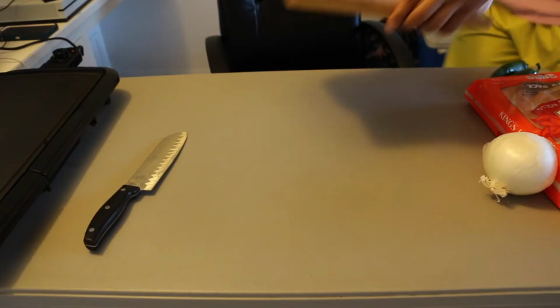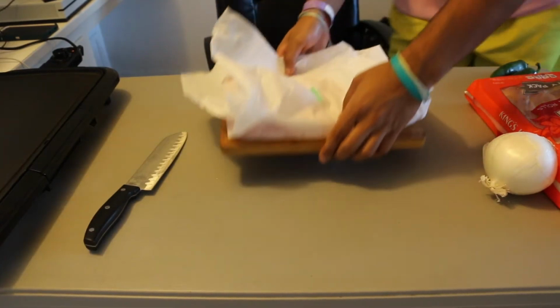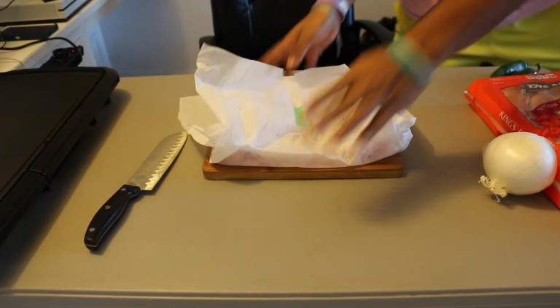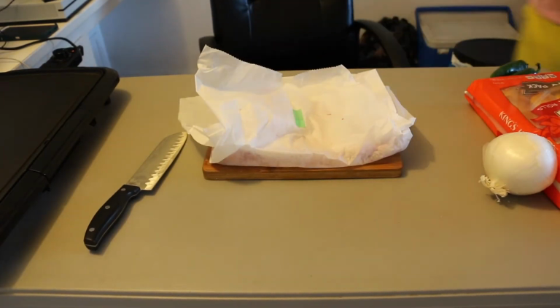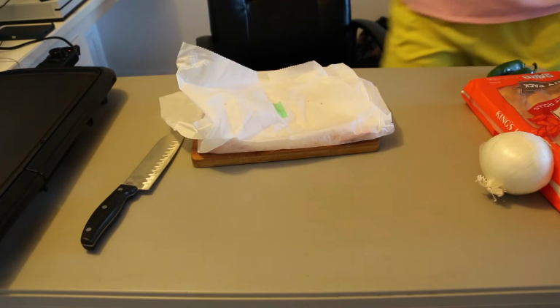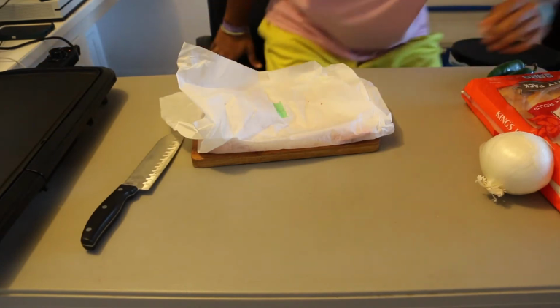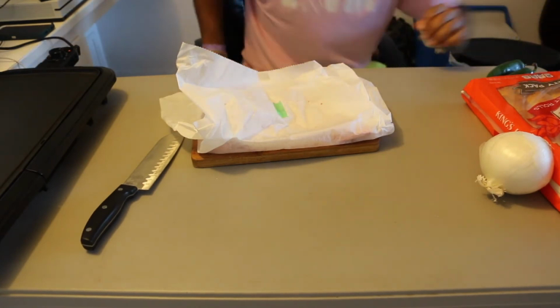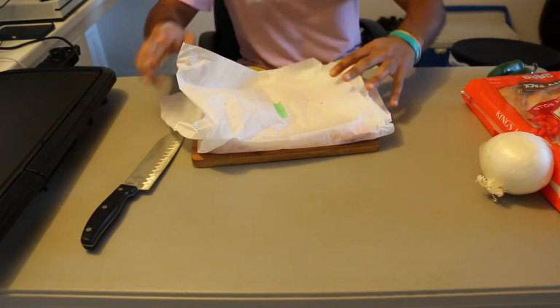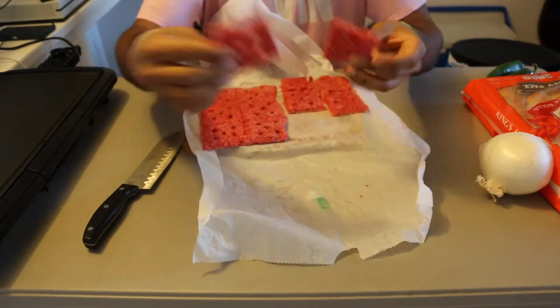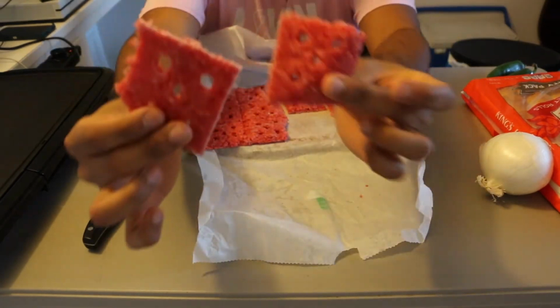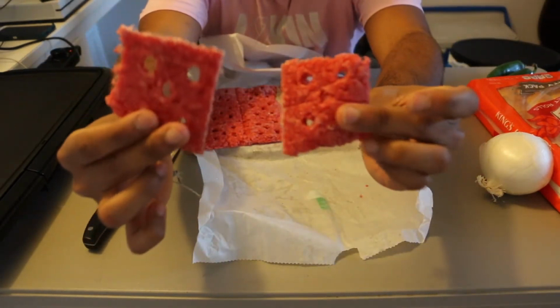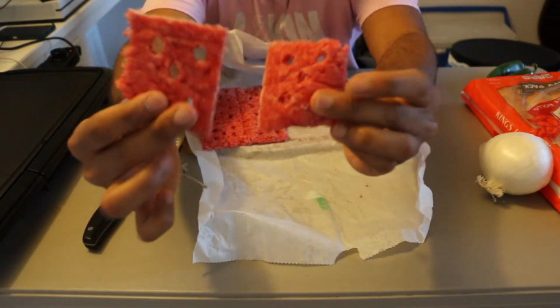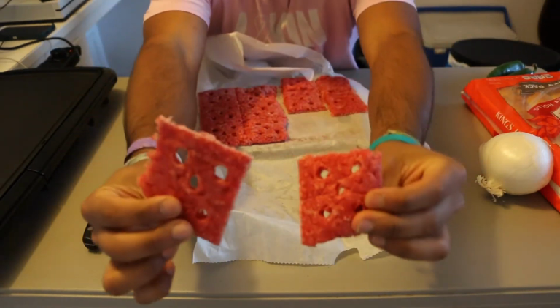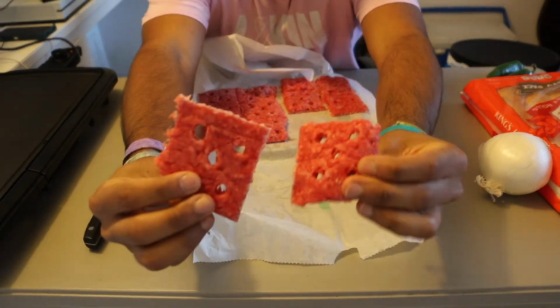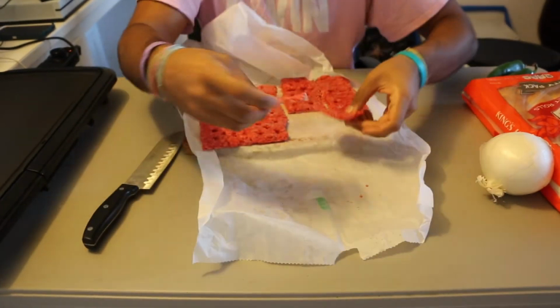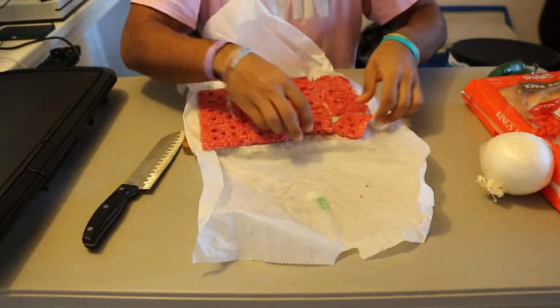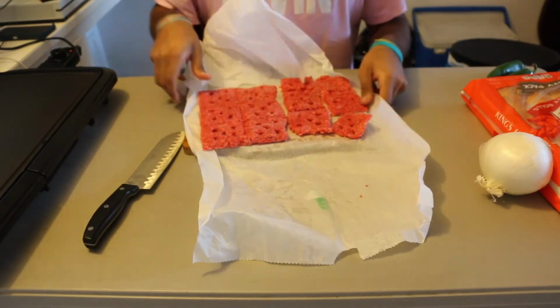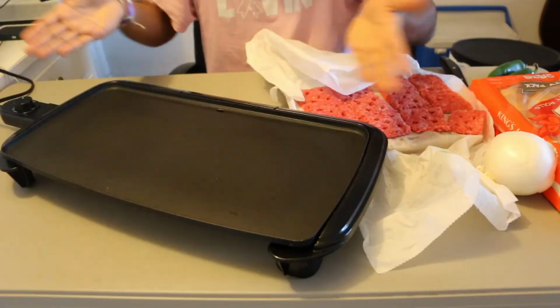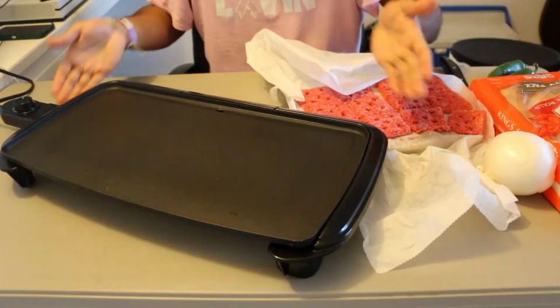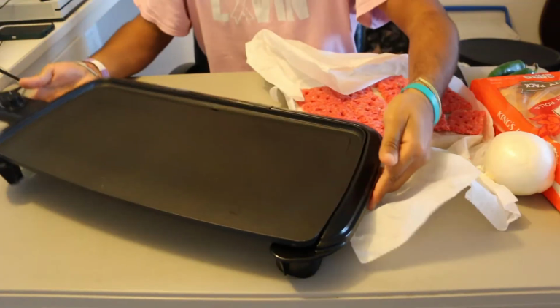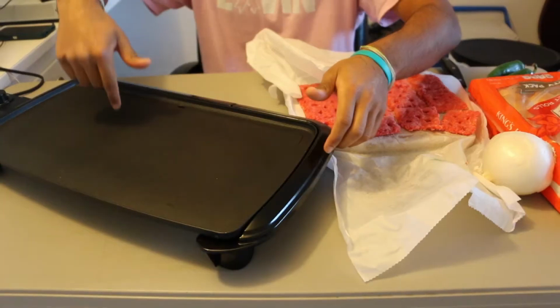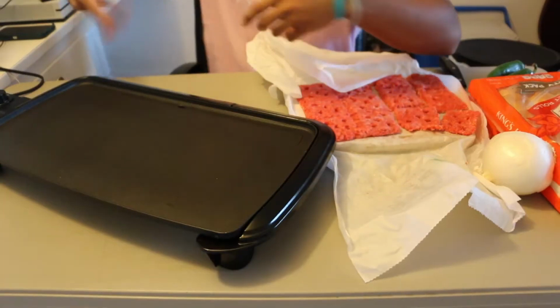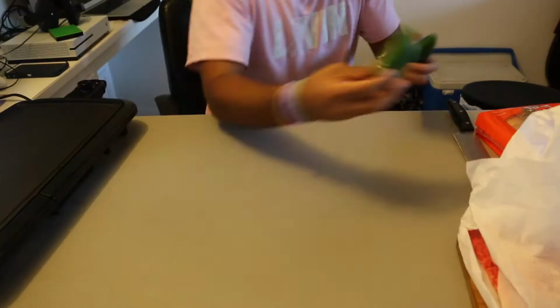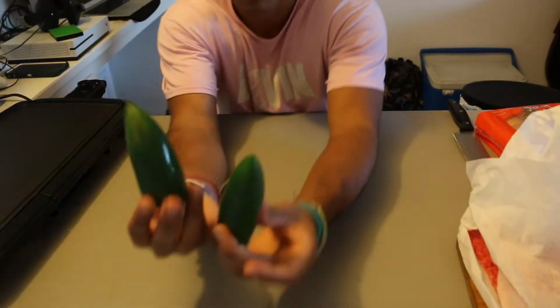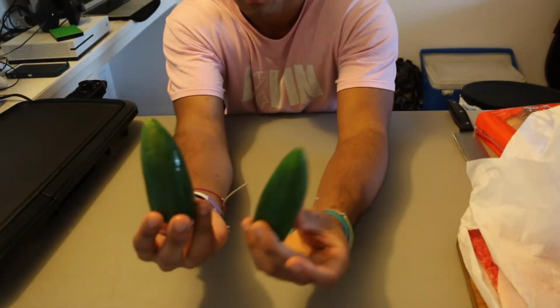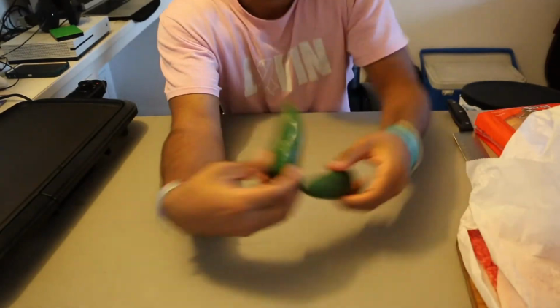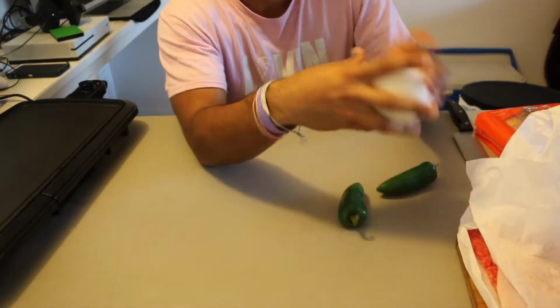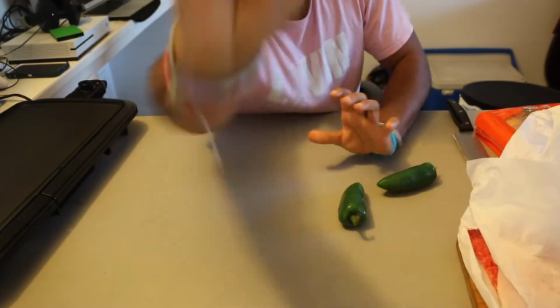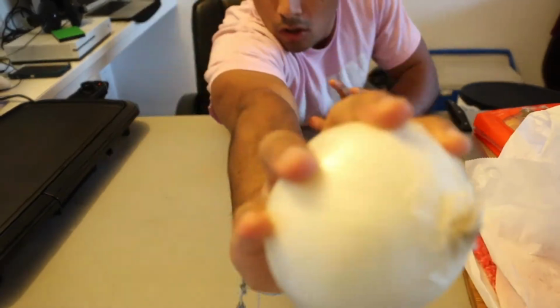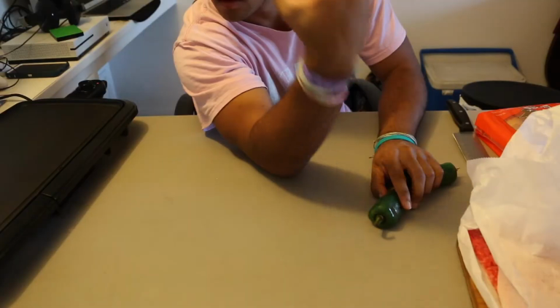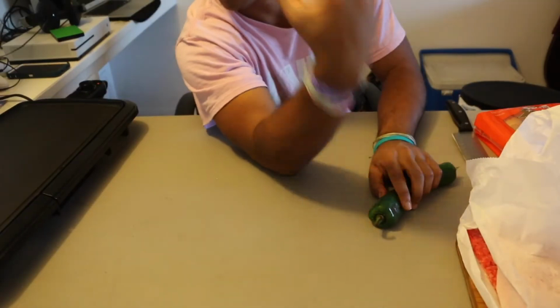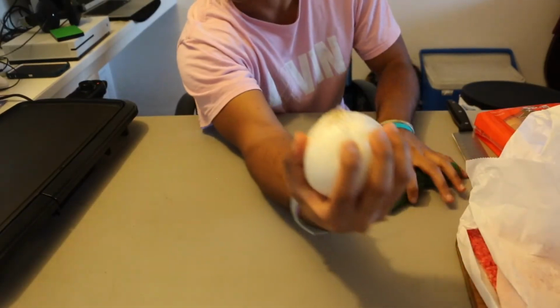Two hours later — what's up, I'm back. We got our square patties all frozen and perfect. We also have our flat top grill that's already hot, don't touch that. Also got some nice fresh jalapeño and the classic White Castle white onions.